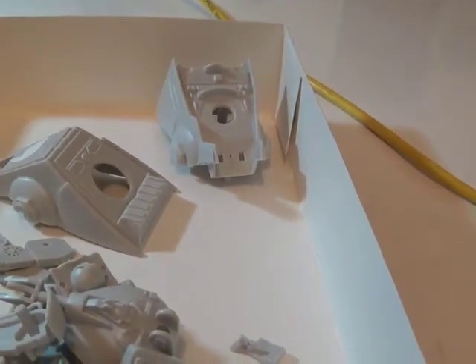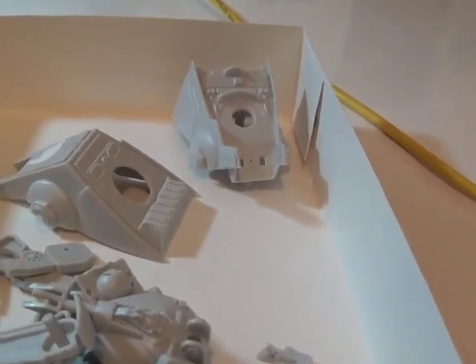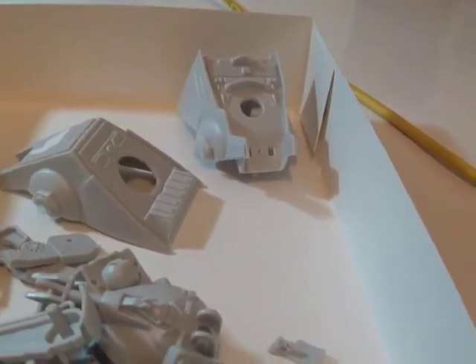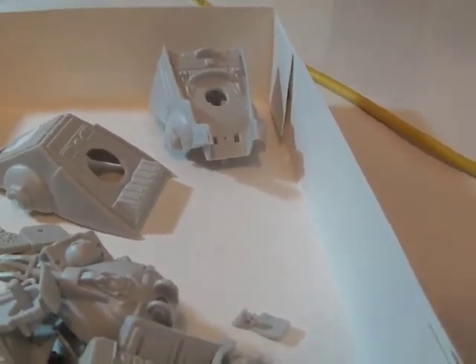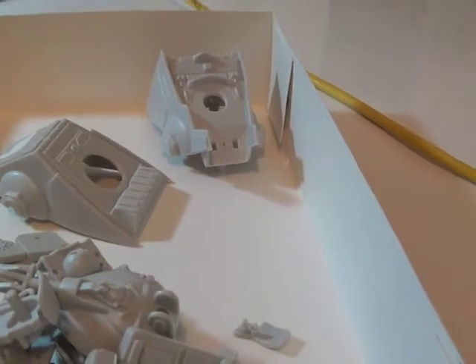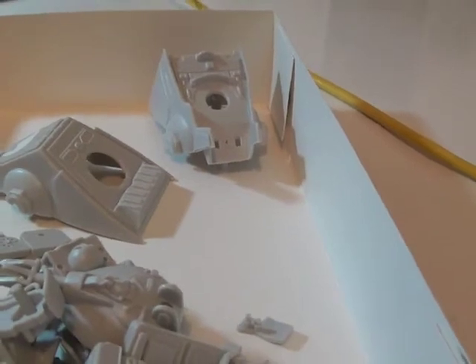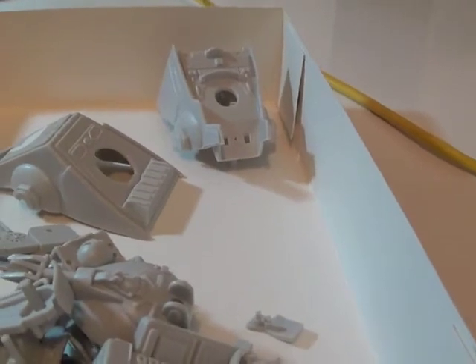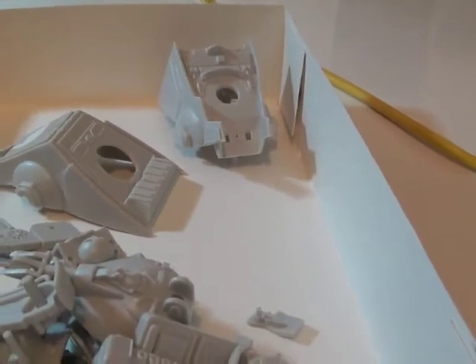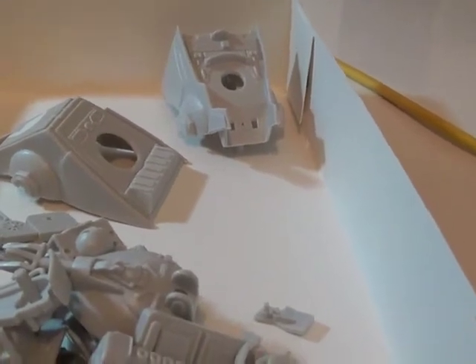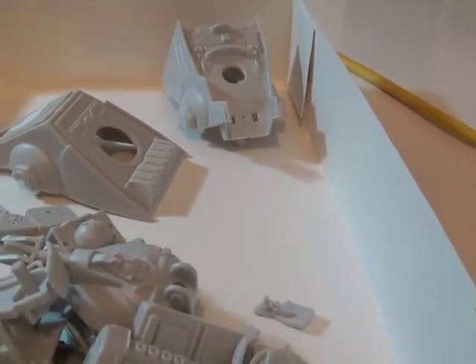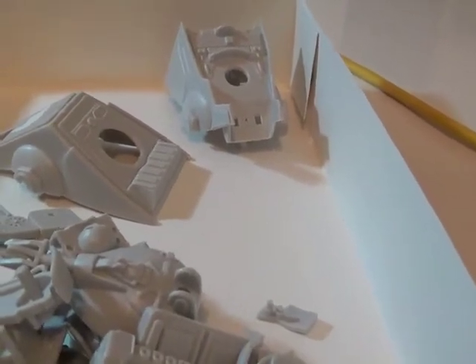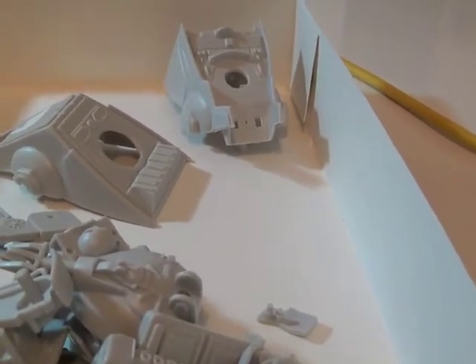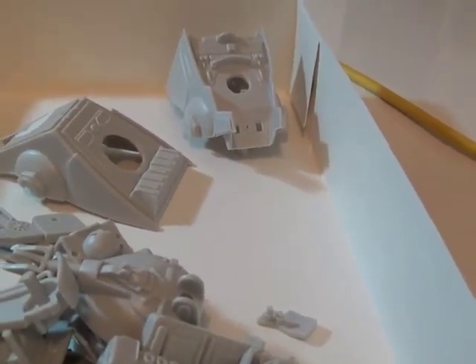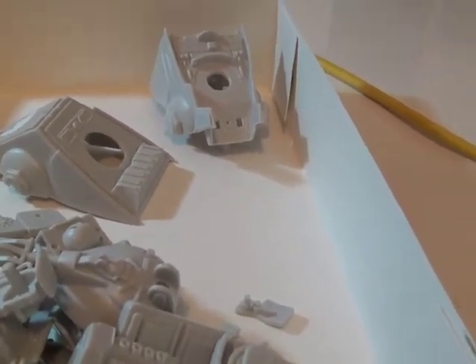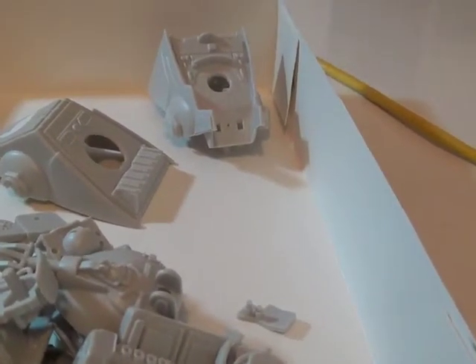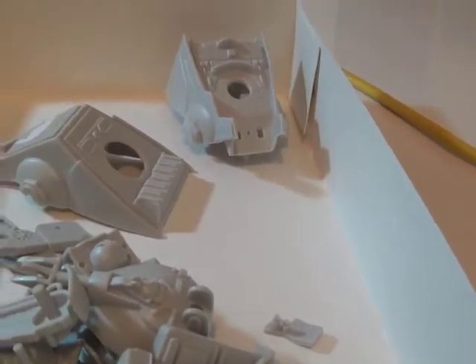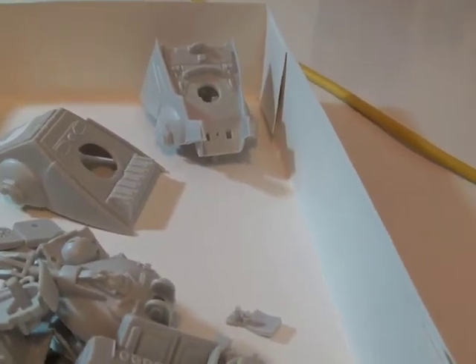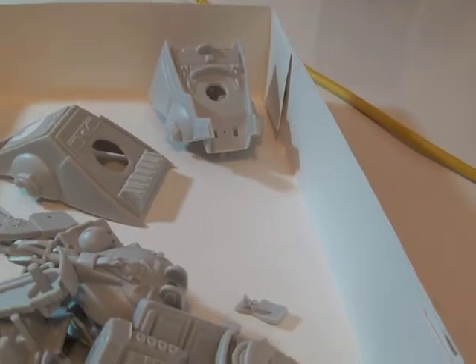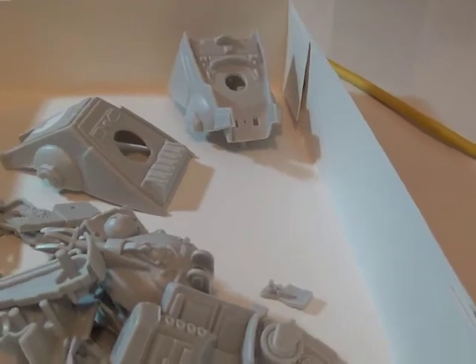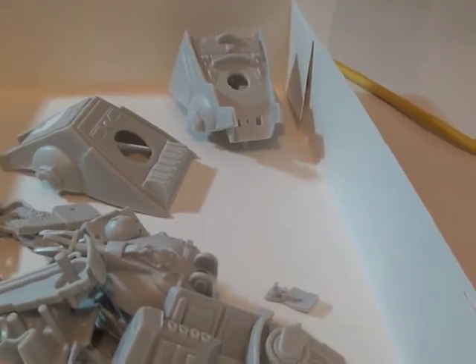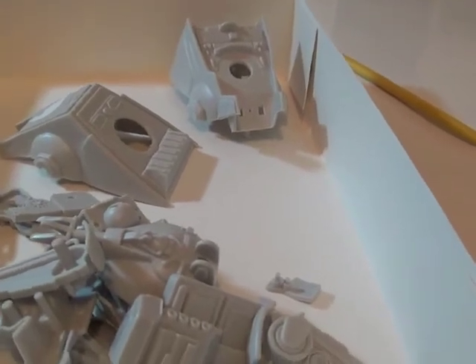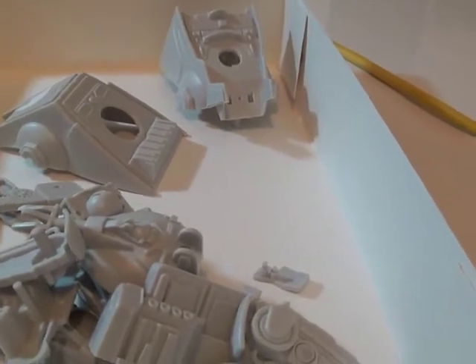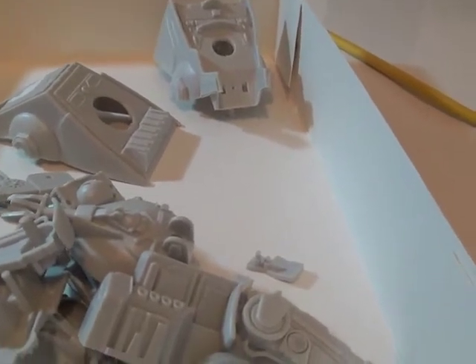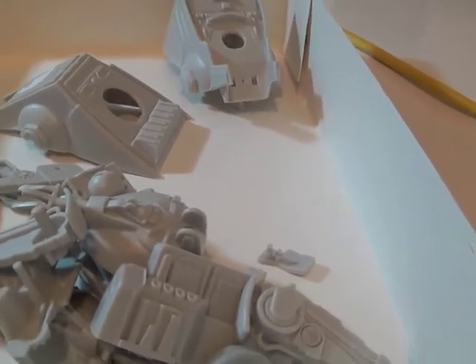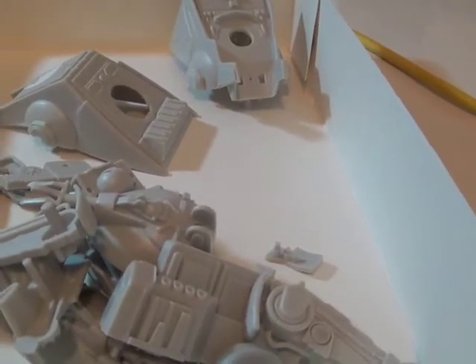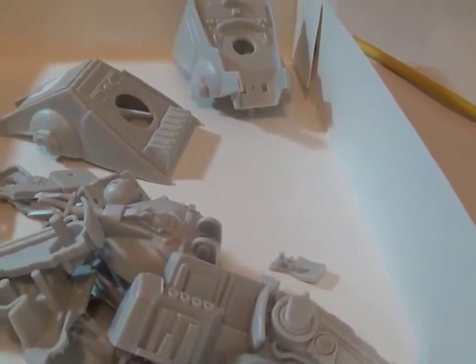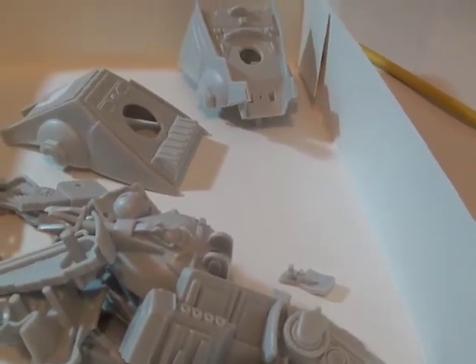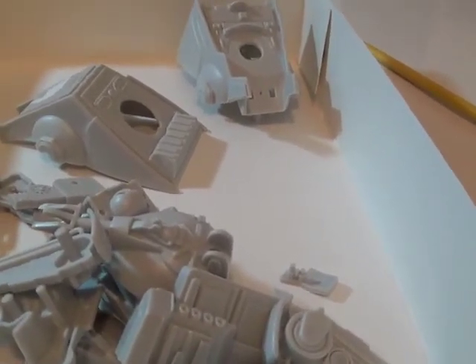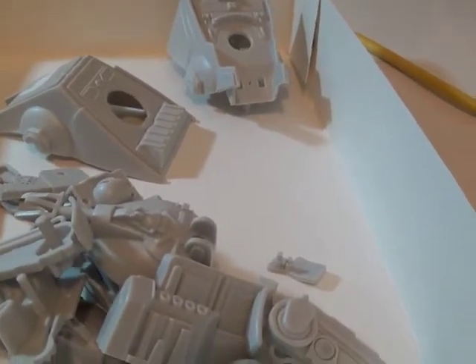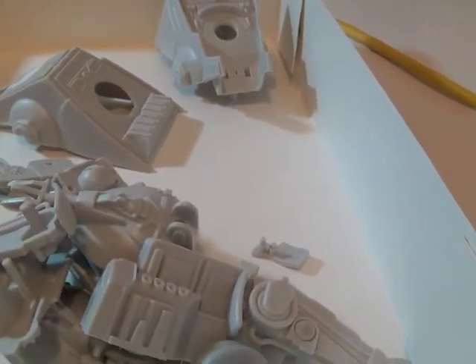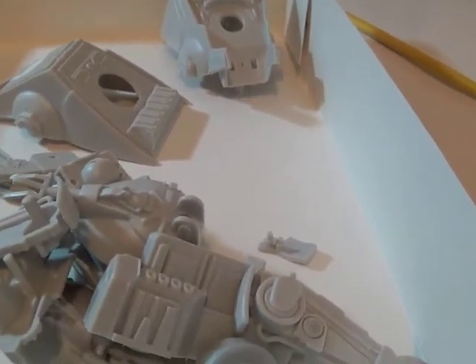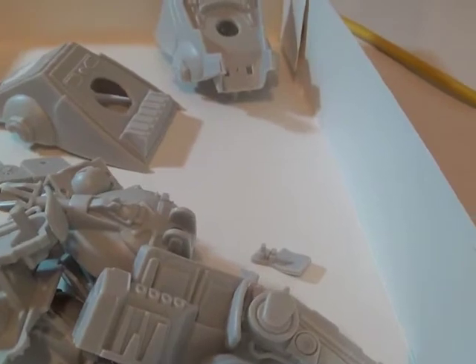I will be using glue on this Snap kit, only because I'm going to be adding handrails and all that little detail stuff.